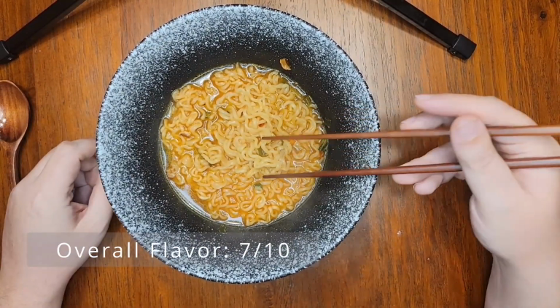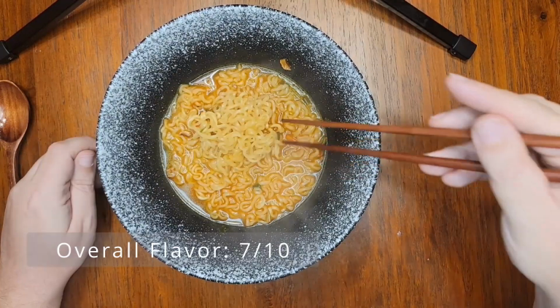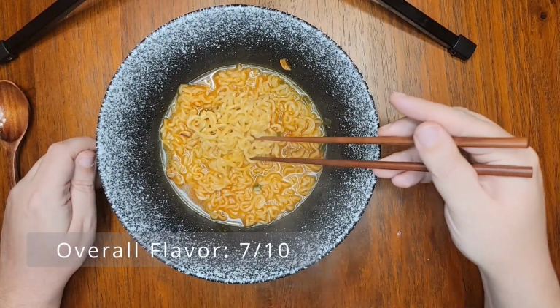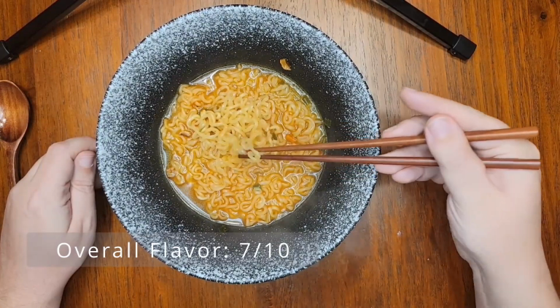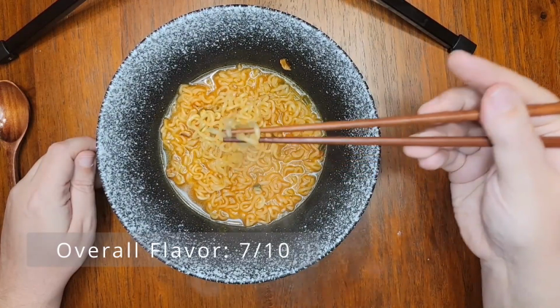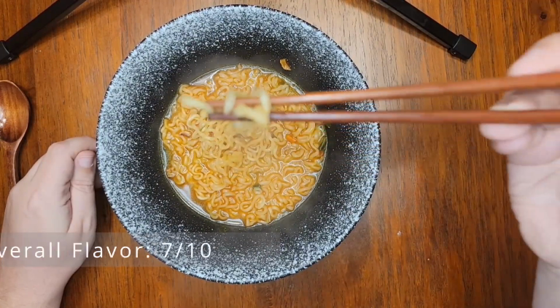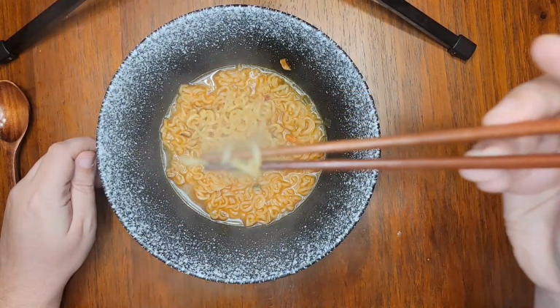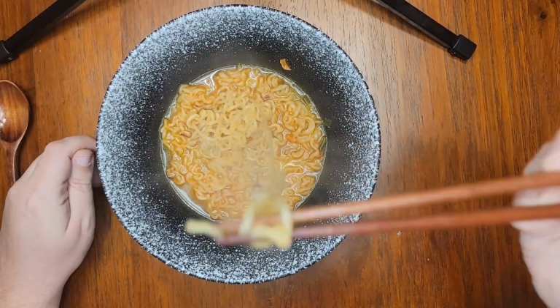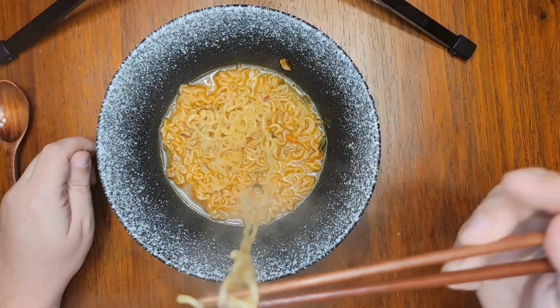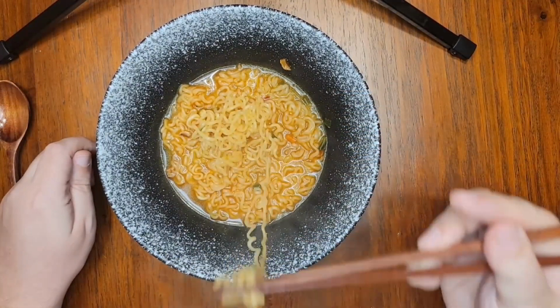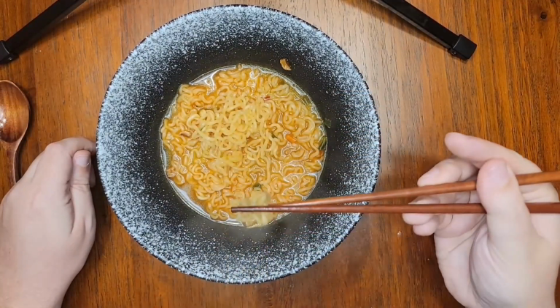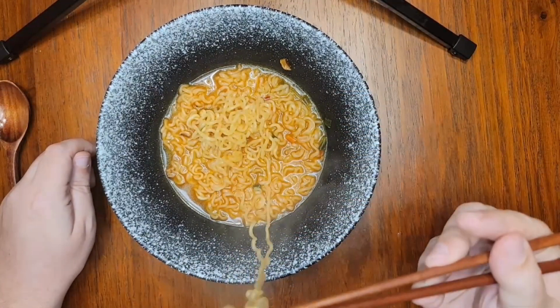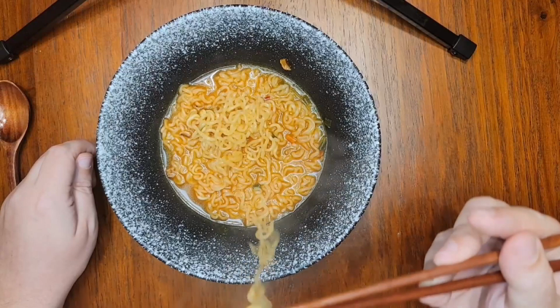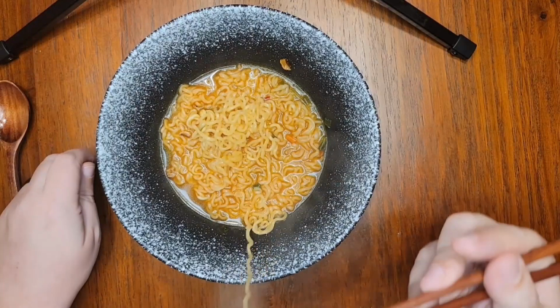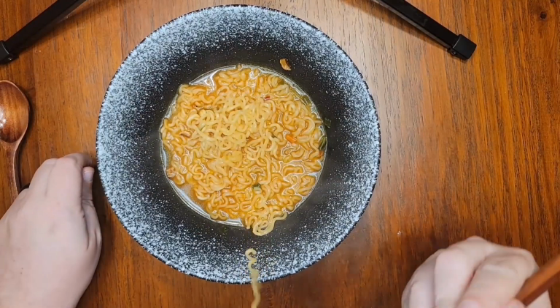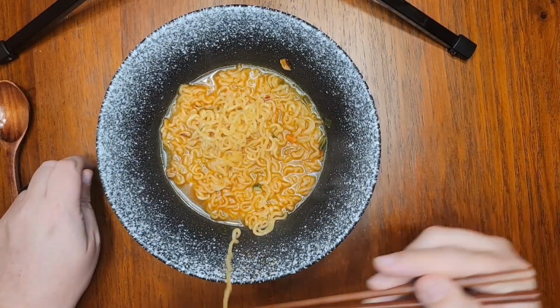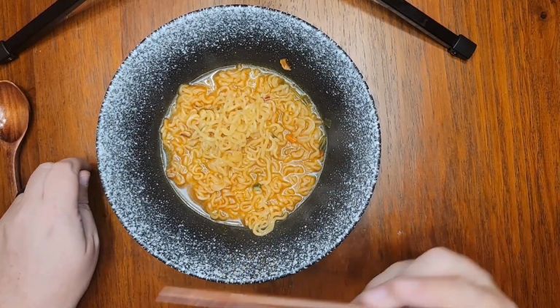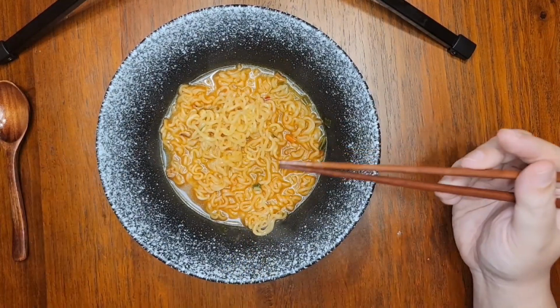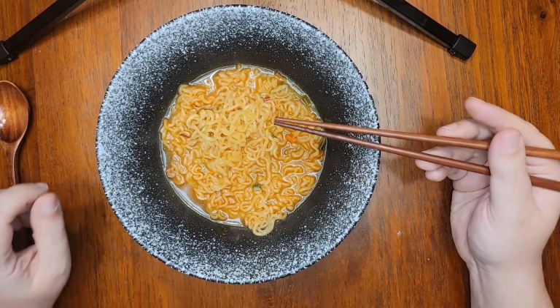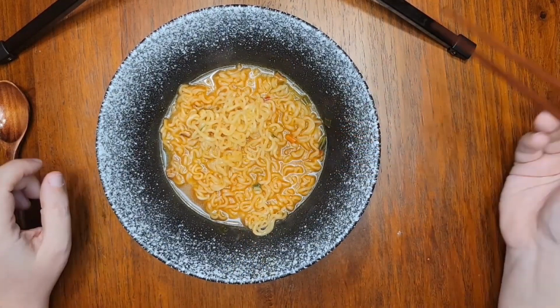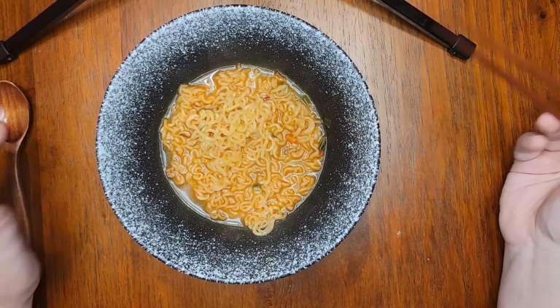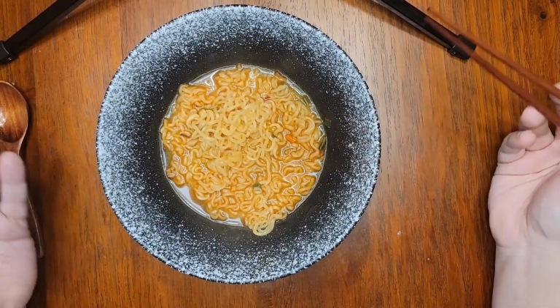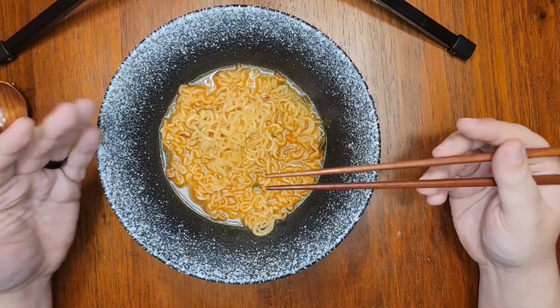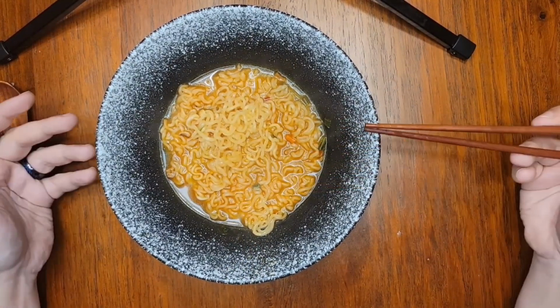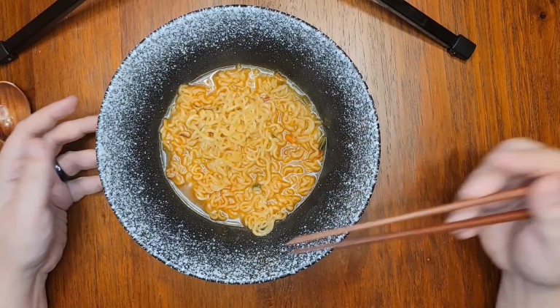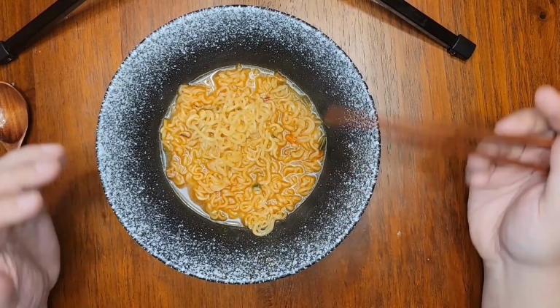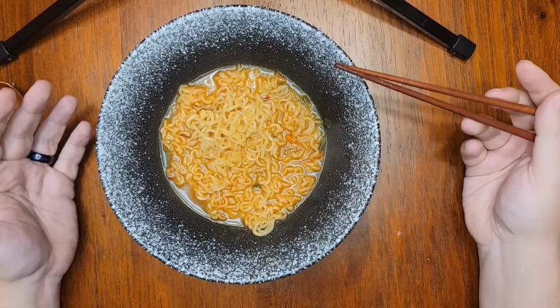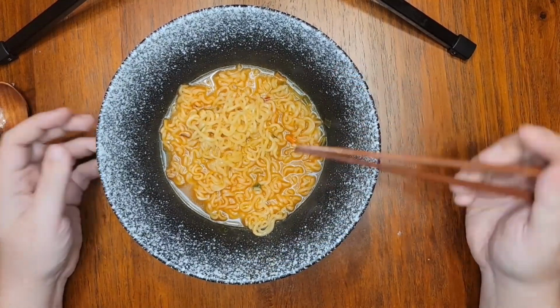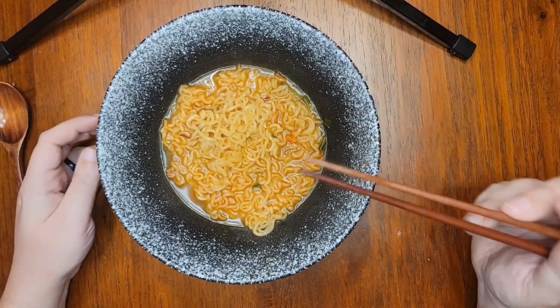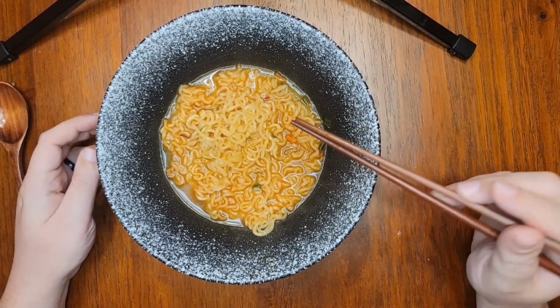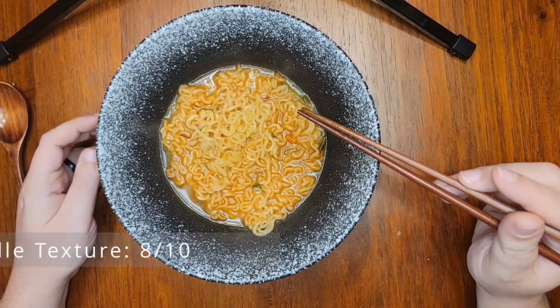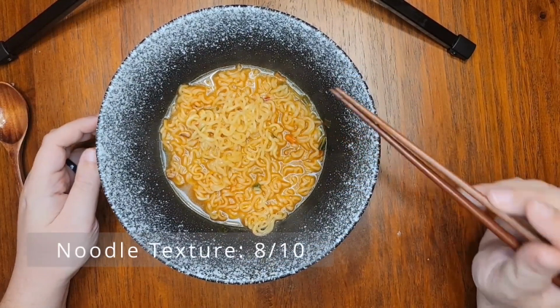The noodles are perfectly firm and al dente. Nongshim noodles are usually regarded among the best of the best in the instant noodle world, and from what I've gathered, I don't disagree. We'll call them an 8 out of 10.